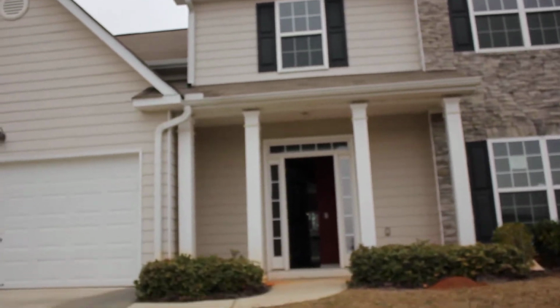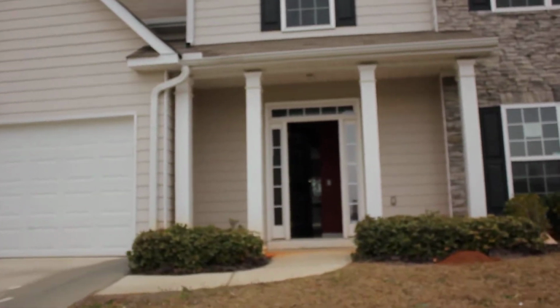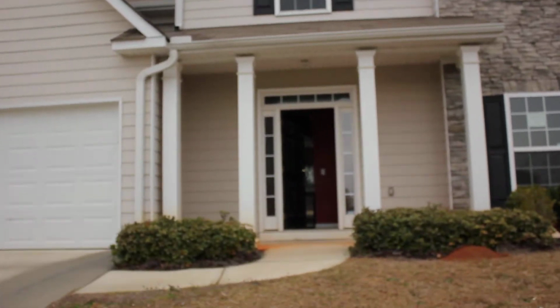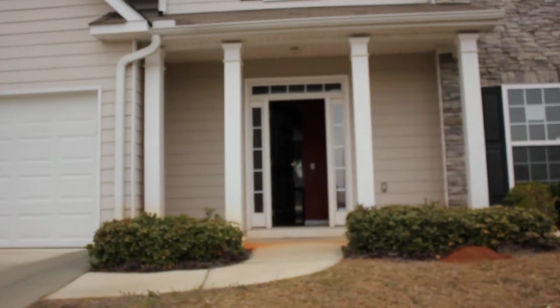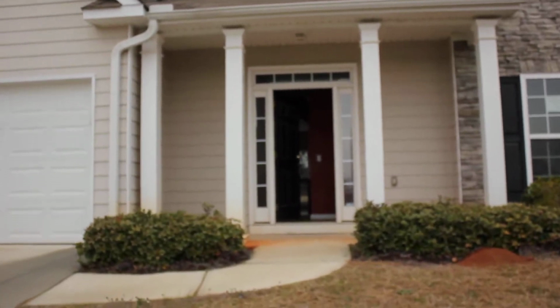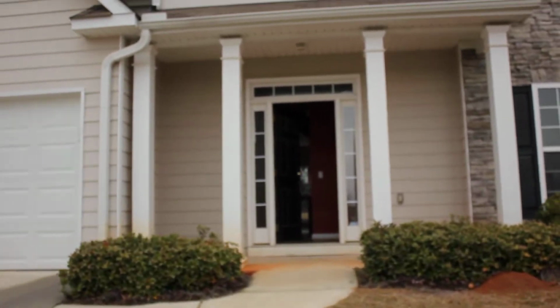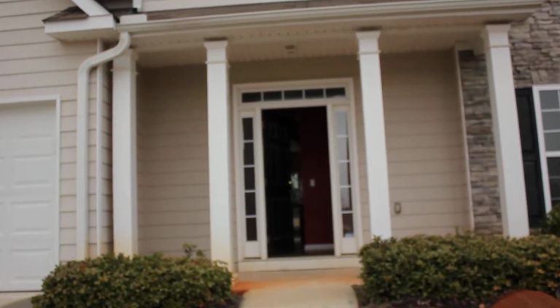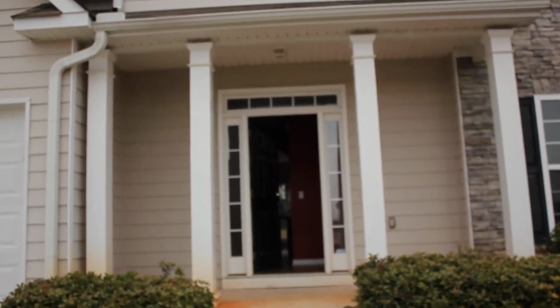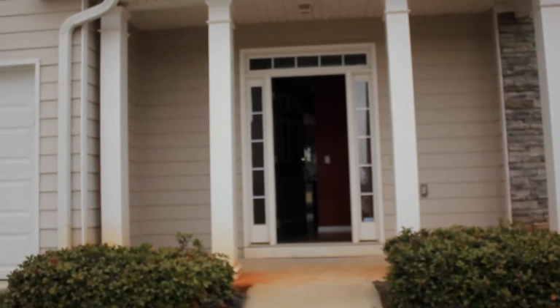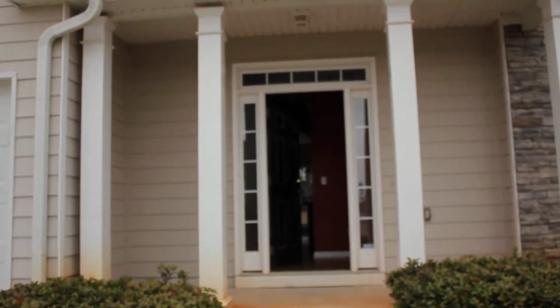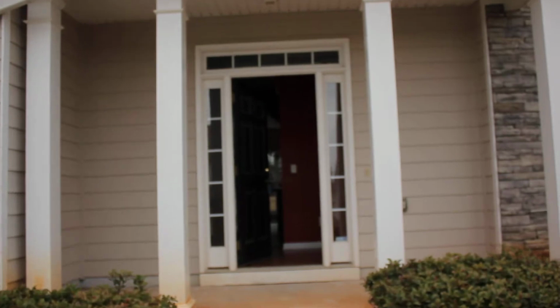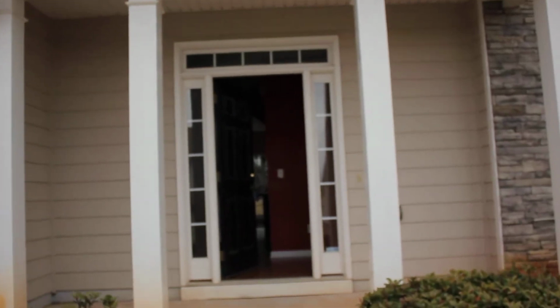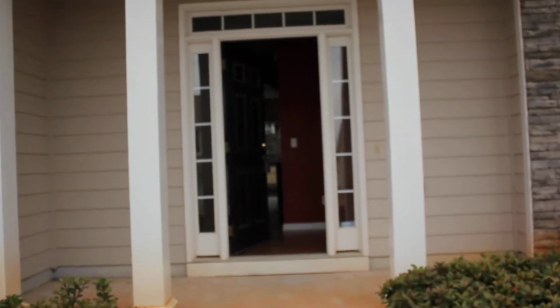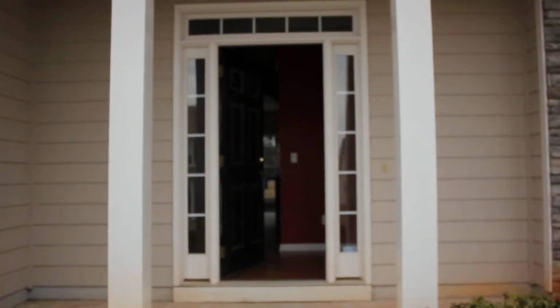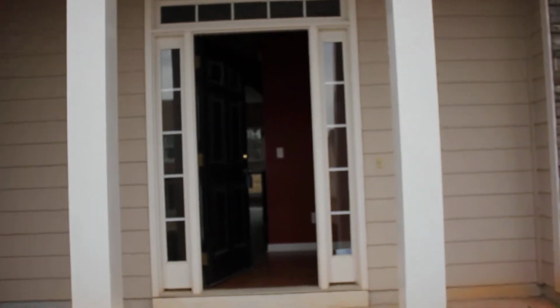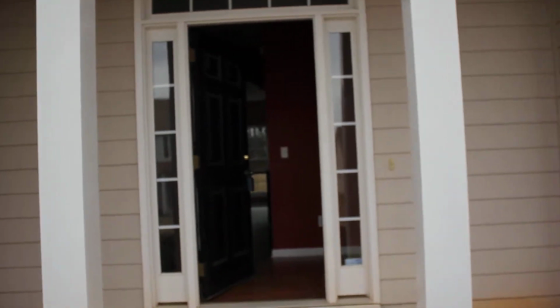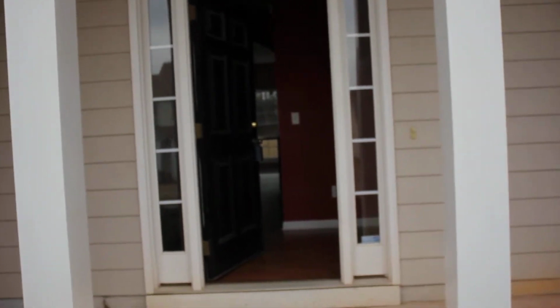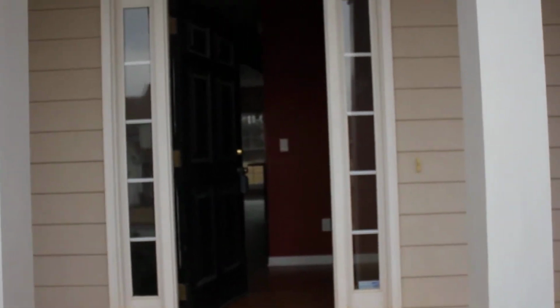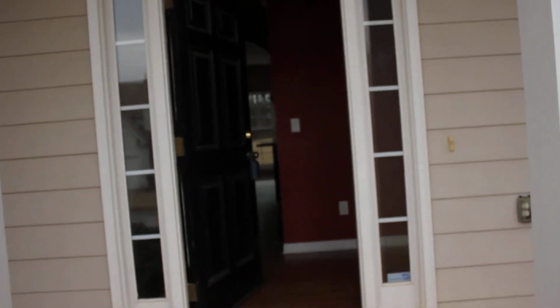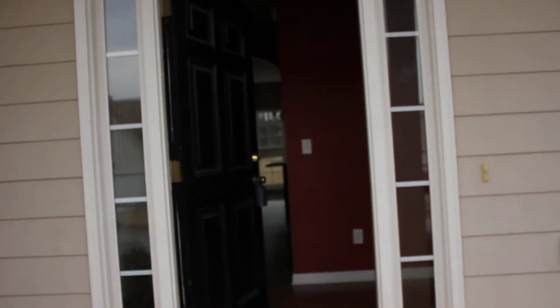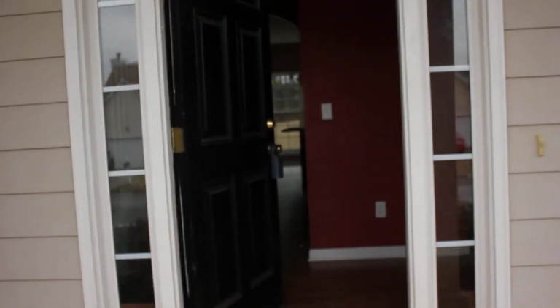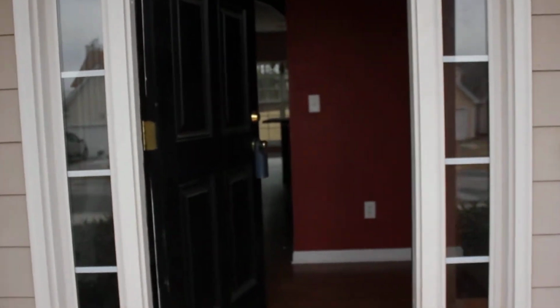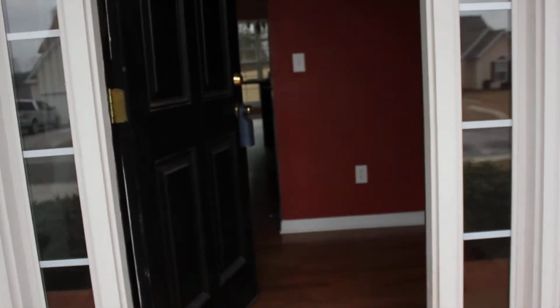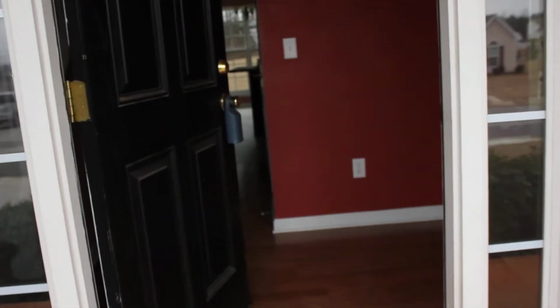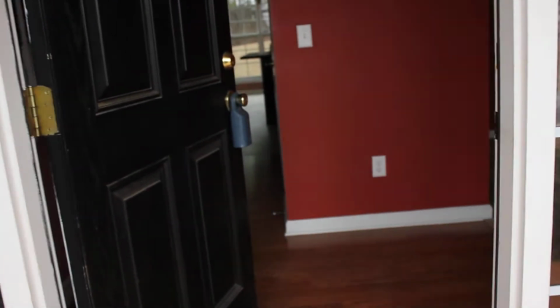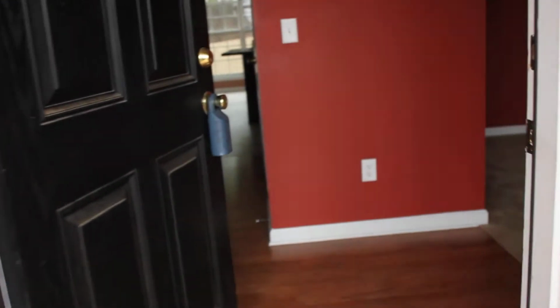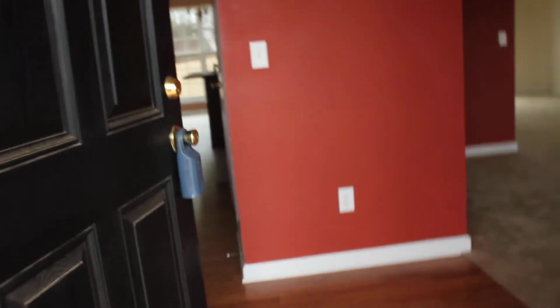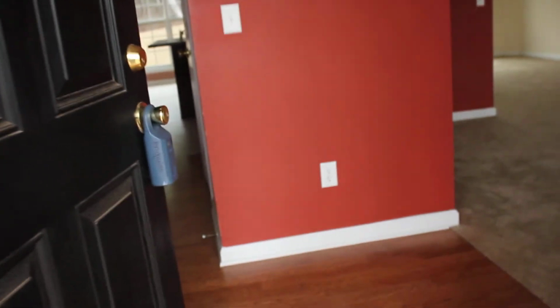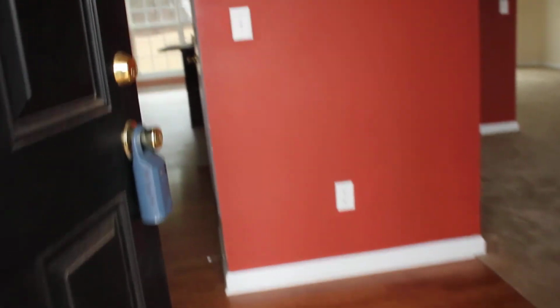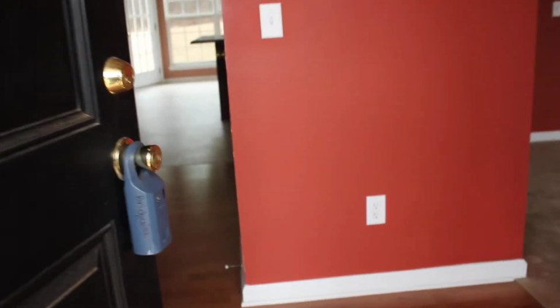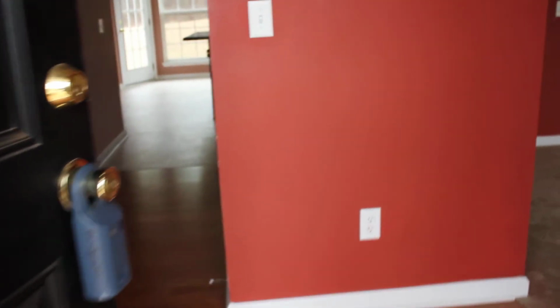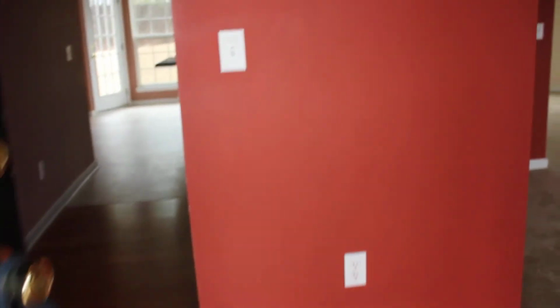It's a four-bedroom, two-and-a-half bath, two-car garage house. And we're going to walk right in under the covered patio.